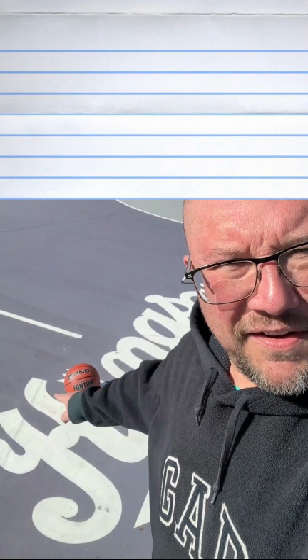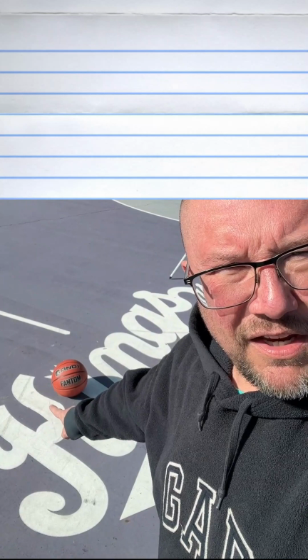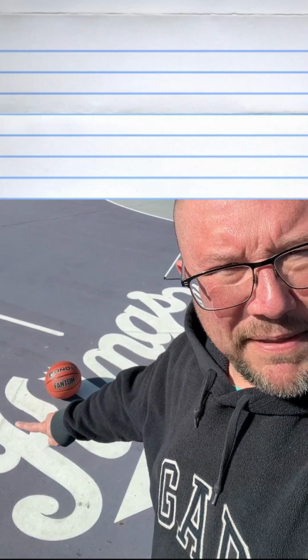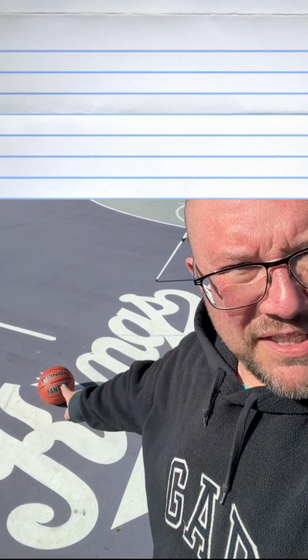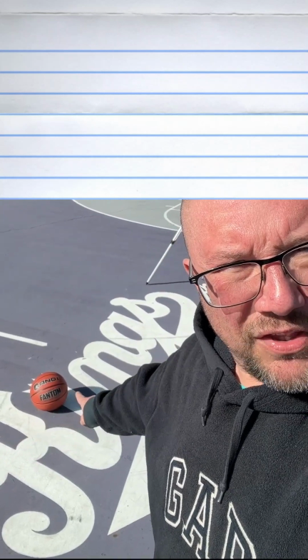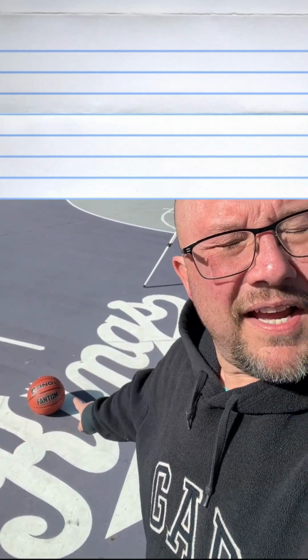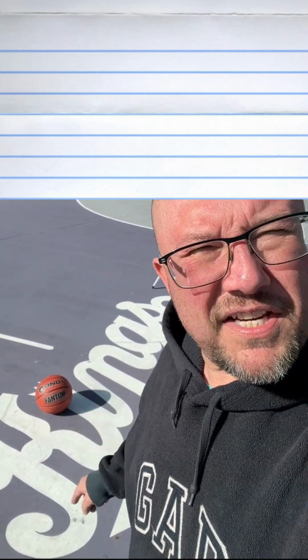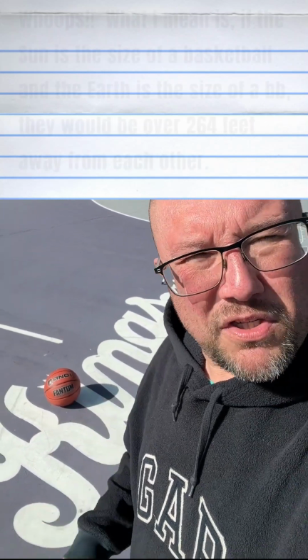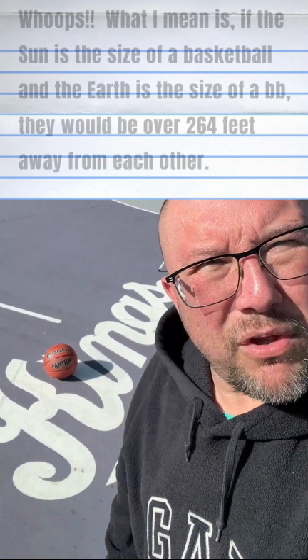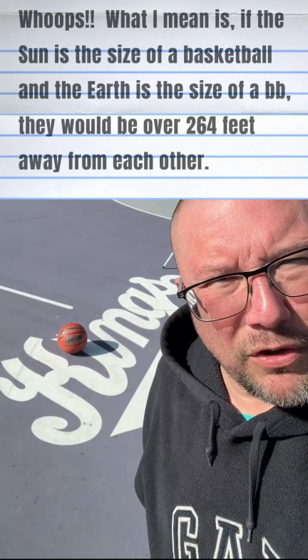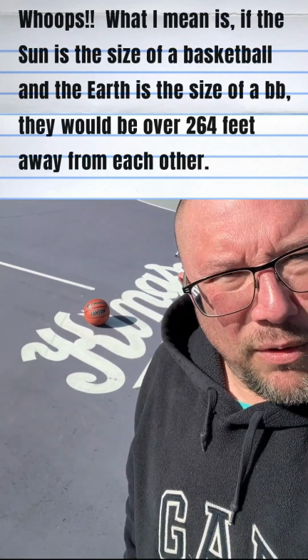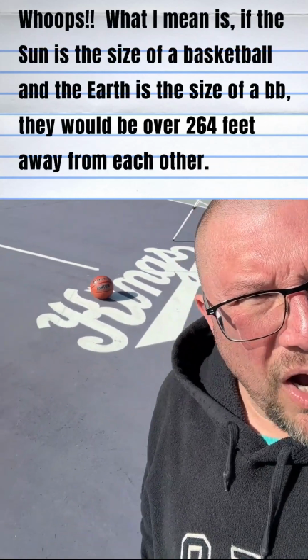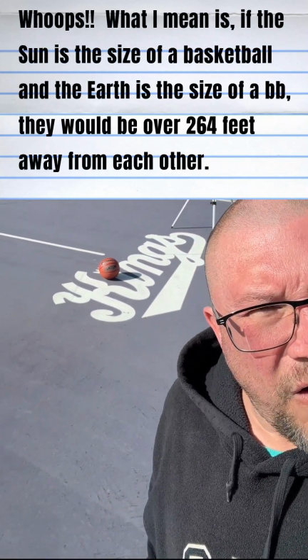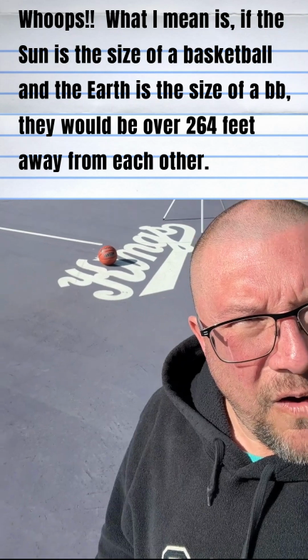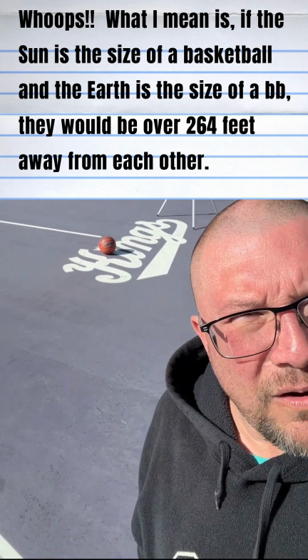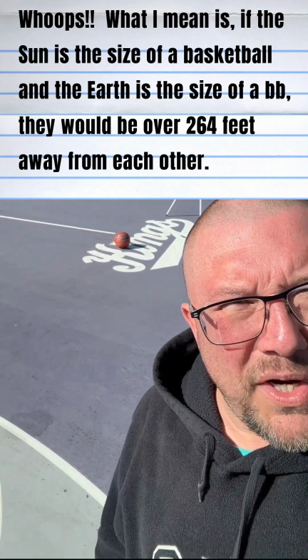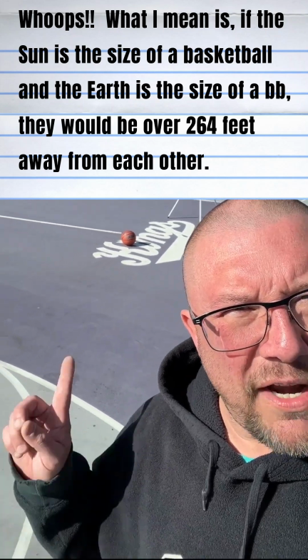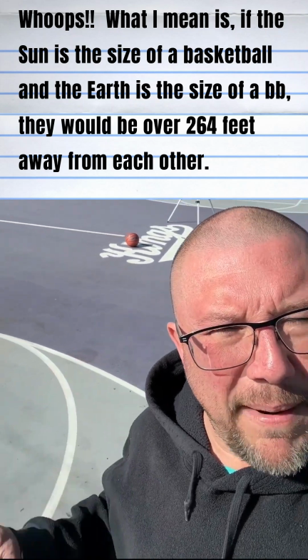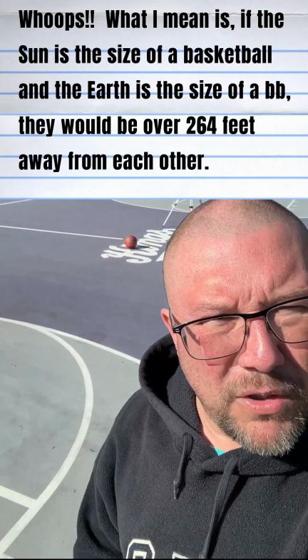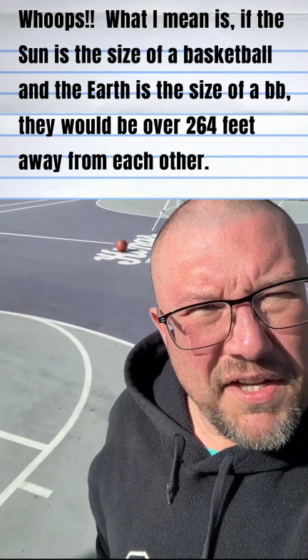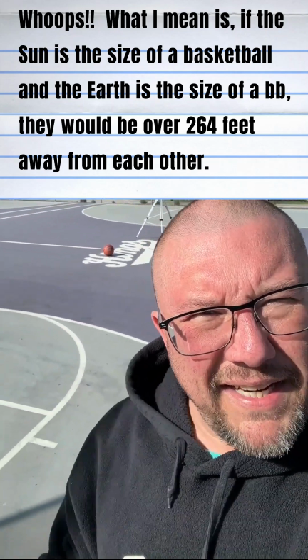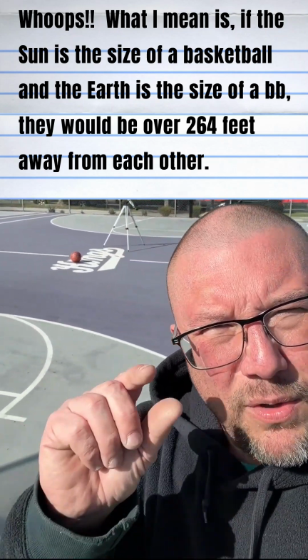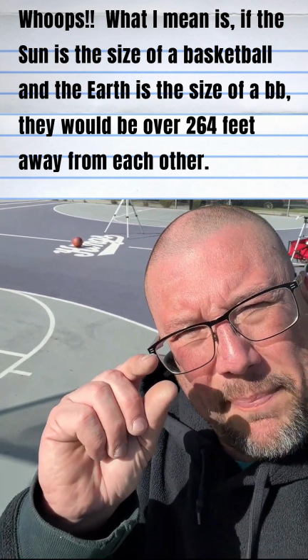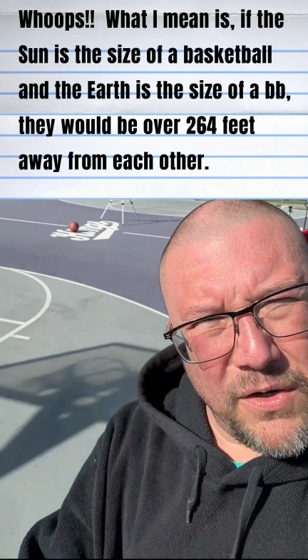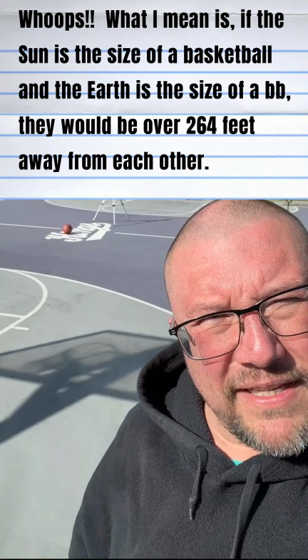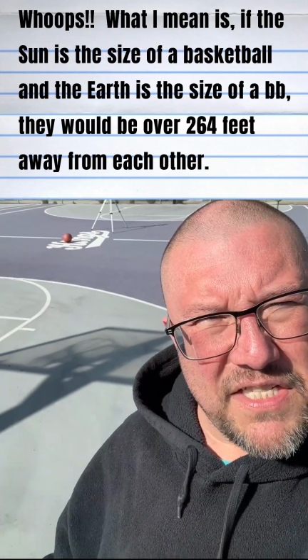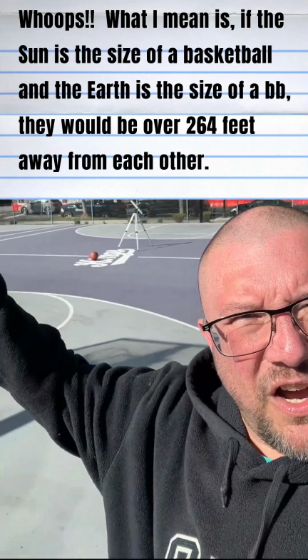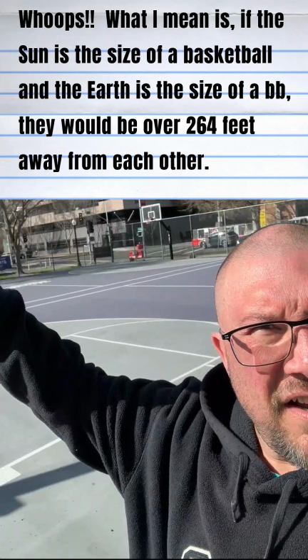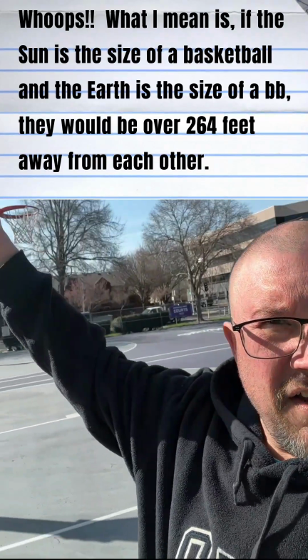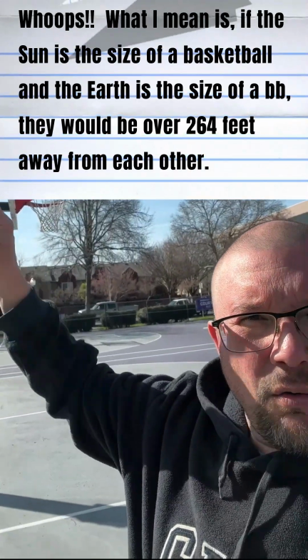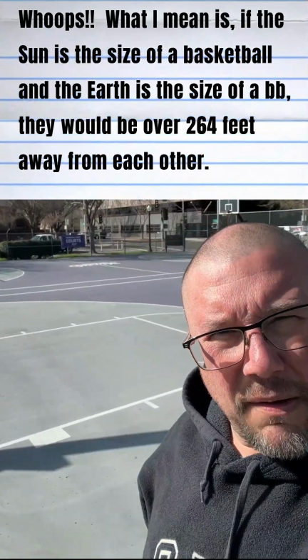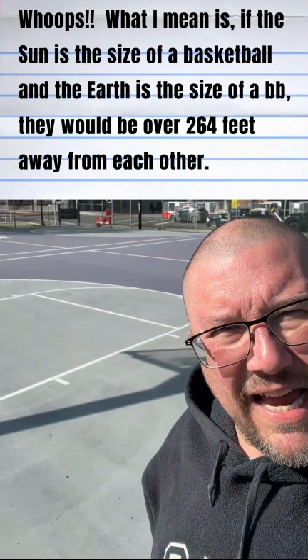Comparatively, if that becomes the earth and the size that we just looked at with our filter, we've got to walk a long, long ways away from that basketball to get it to appear to be the size of the sun when we look up in the sky.